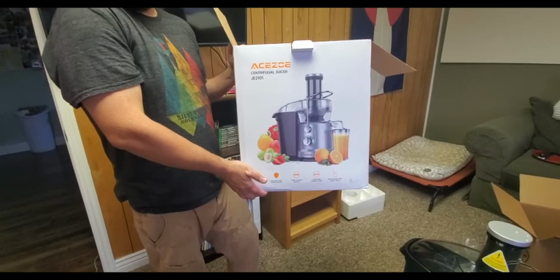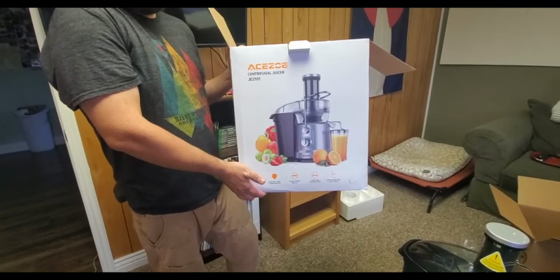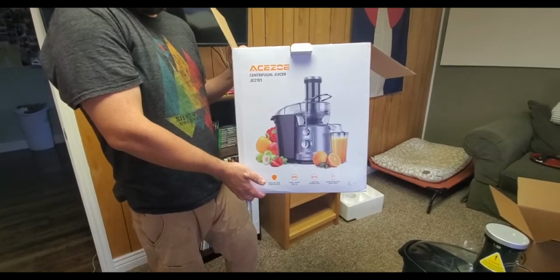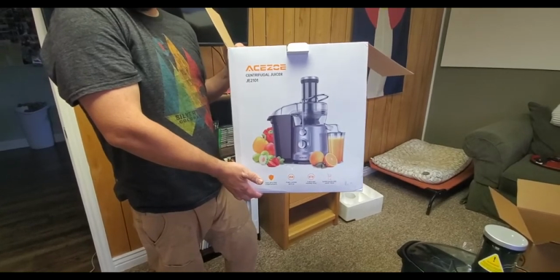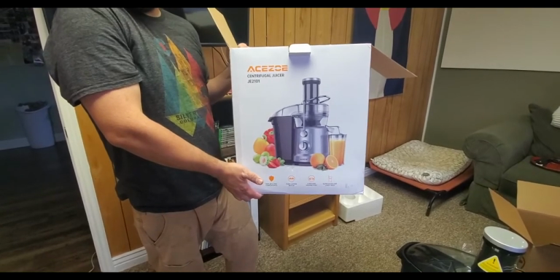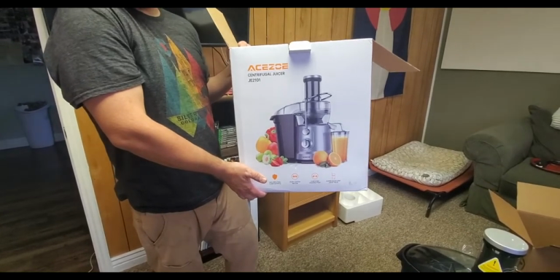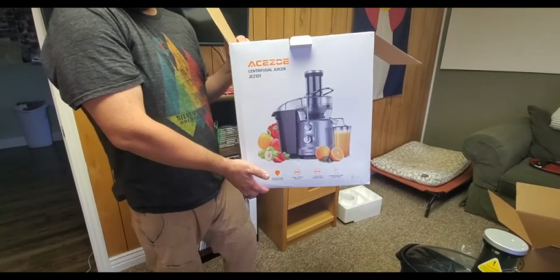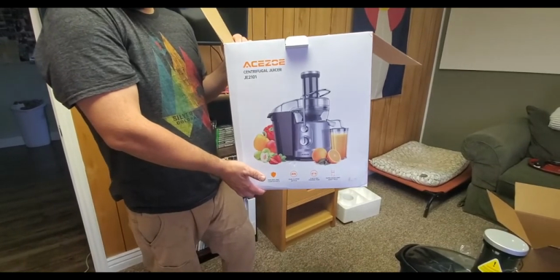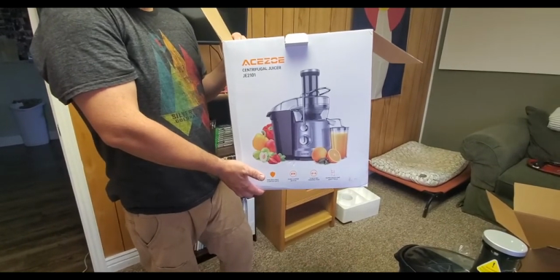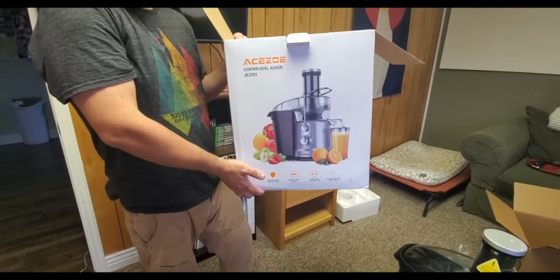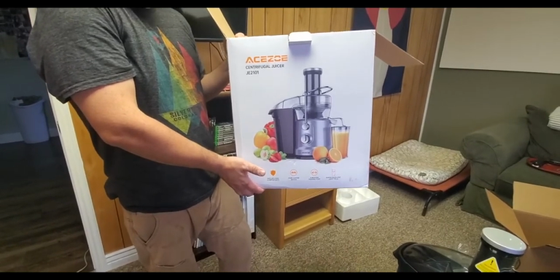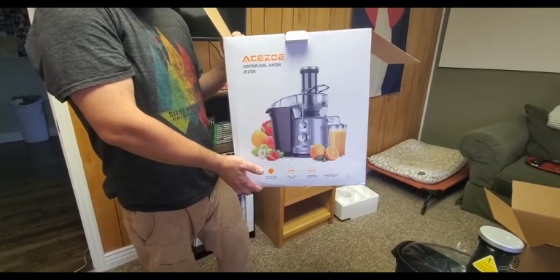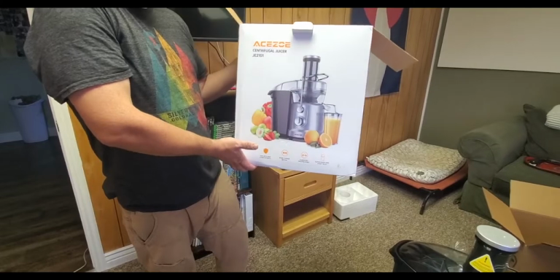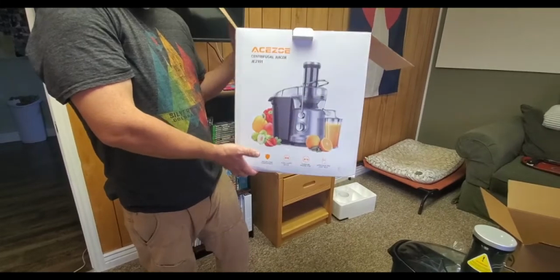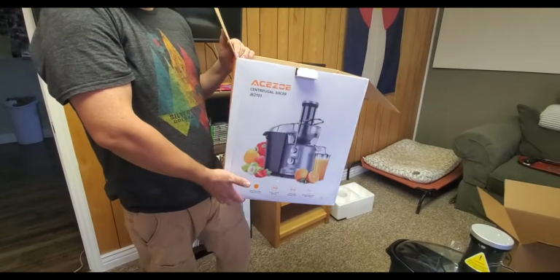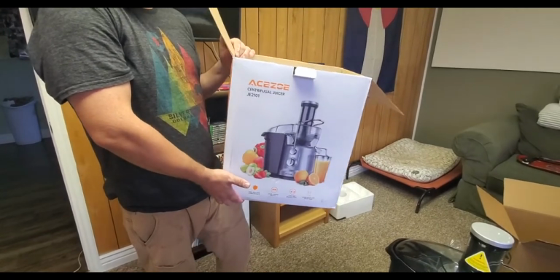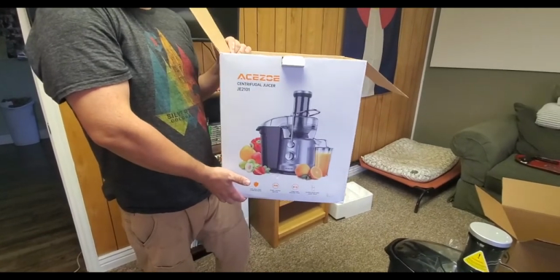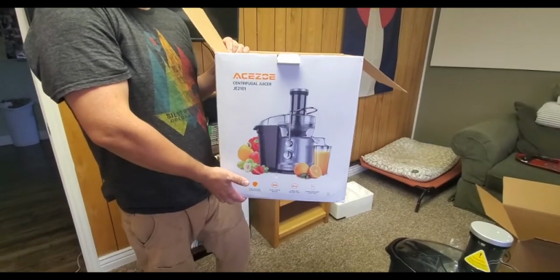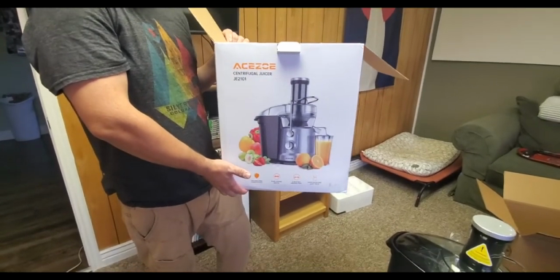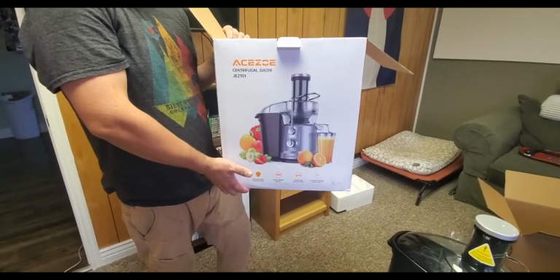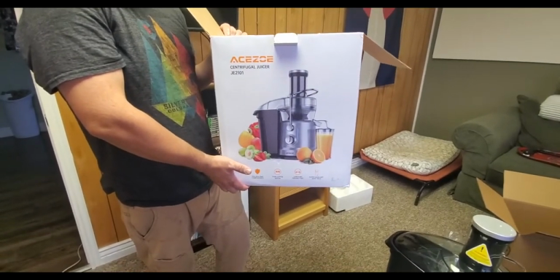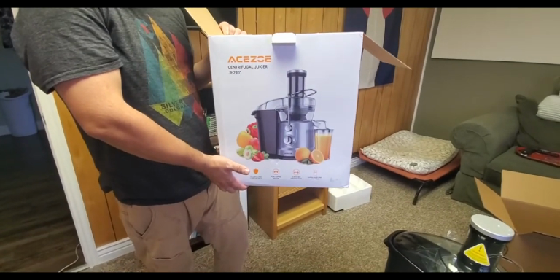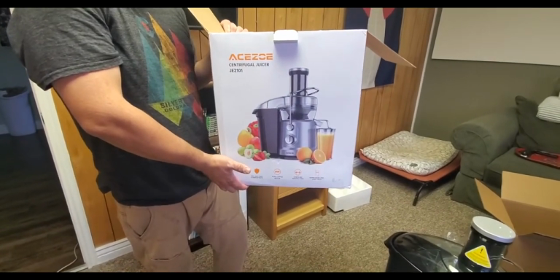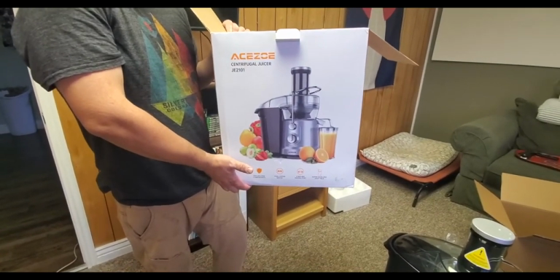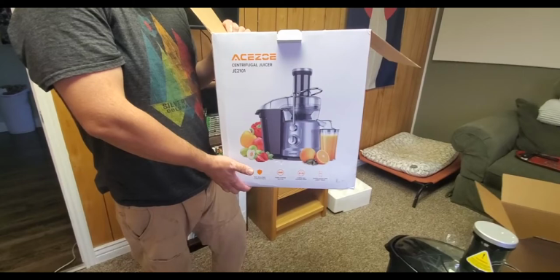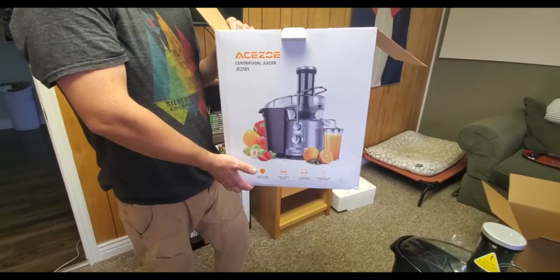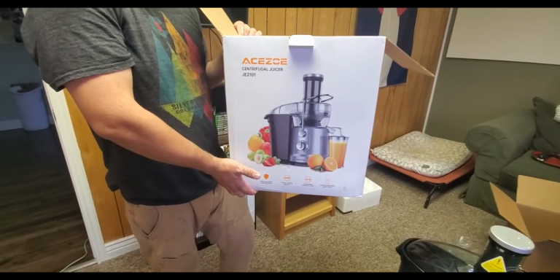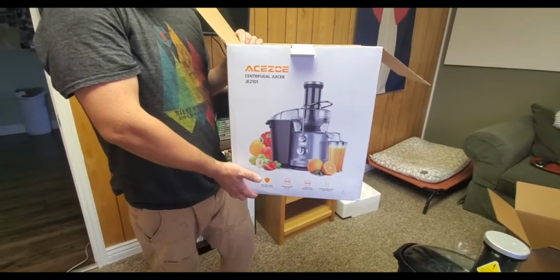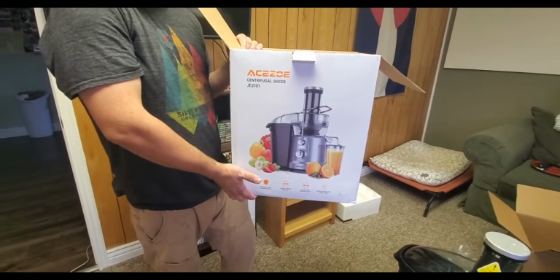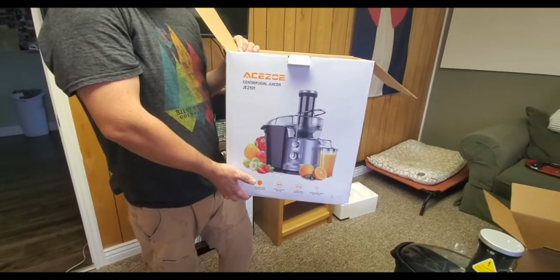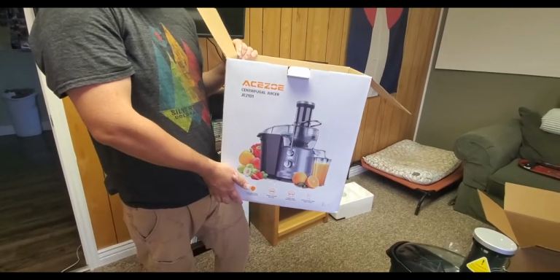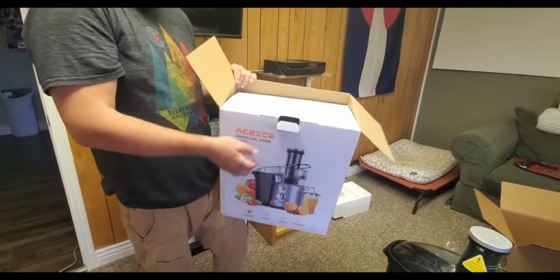I am doing an unboxing of the Akazoa juicer. Unfortunately, my videographer took a photo instead of a video of the unboxing, so that didn't work. So I'm just gonna pretend to do an unboxing.